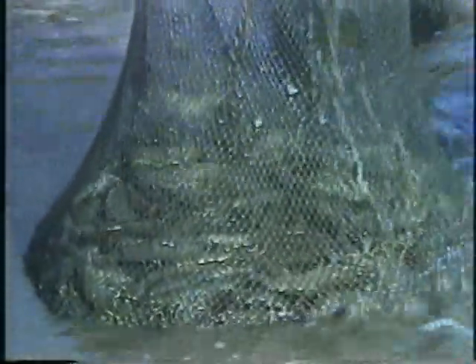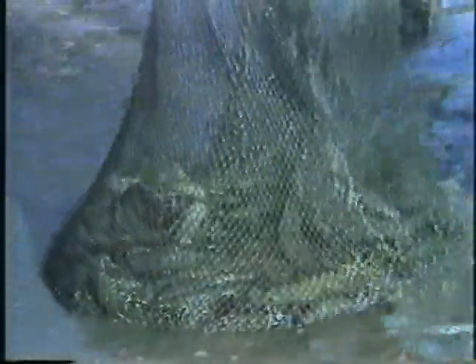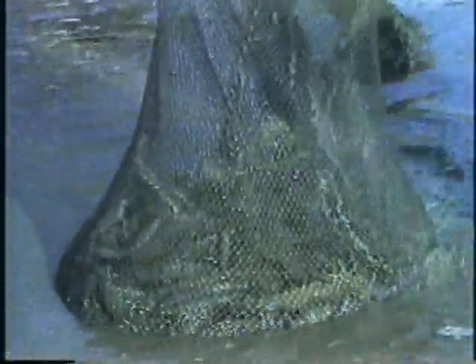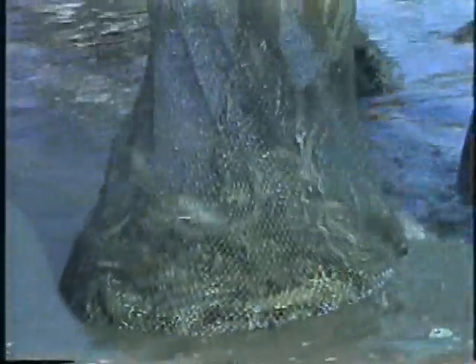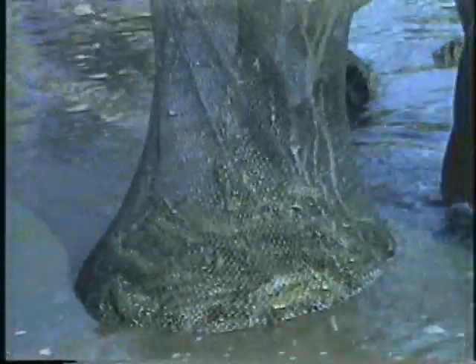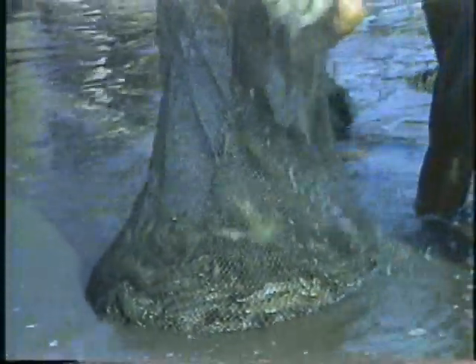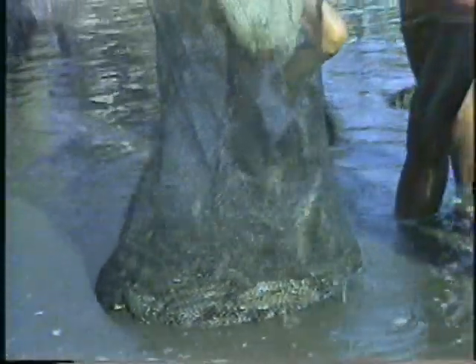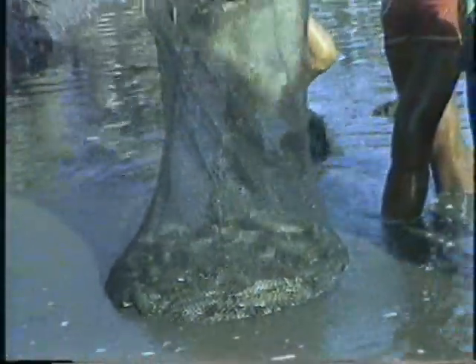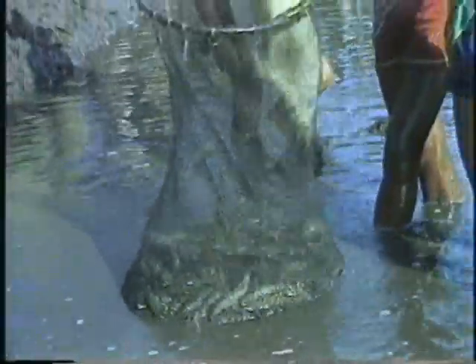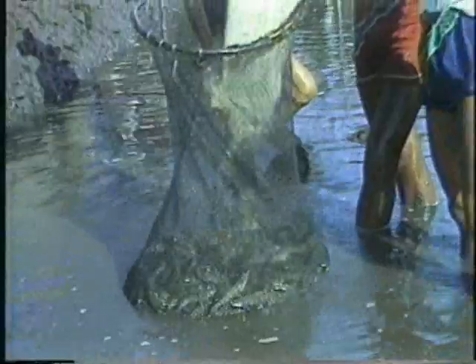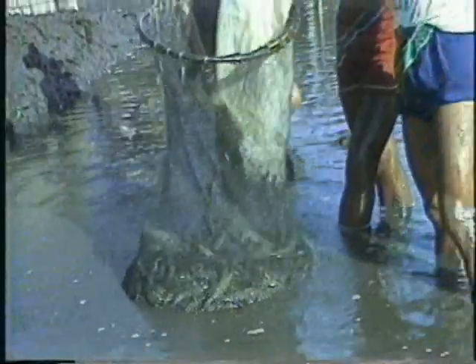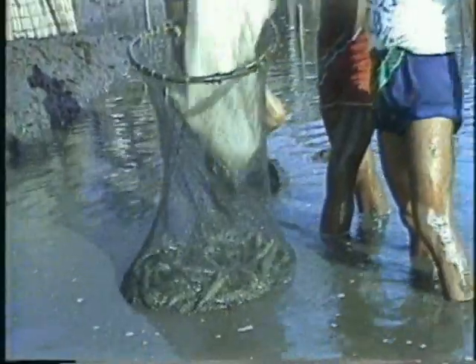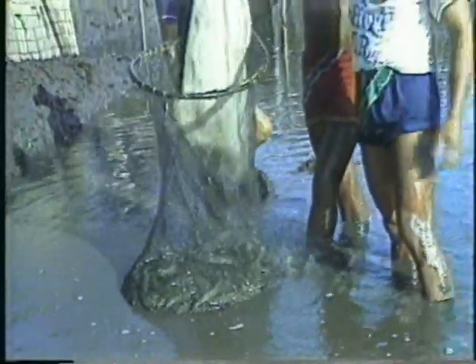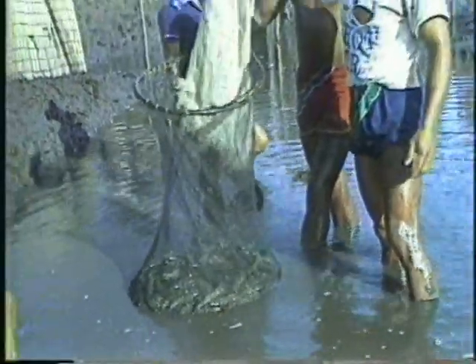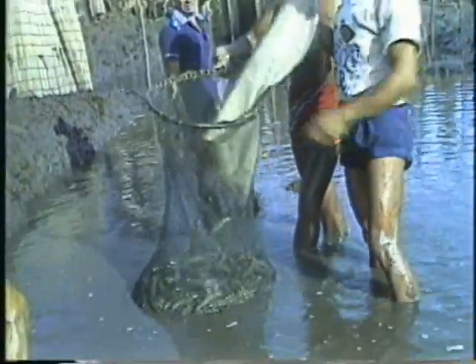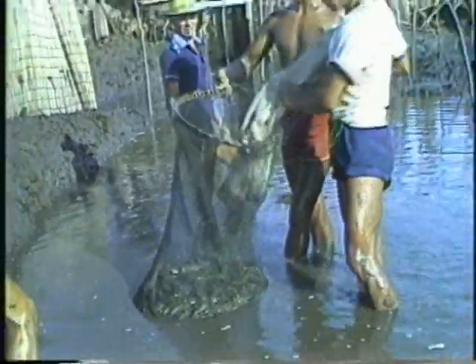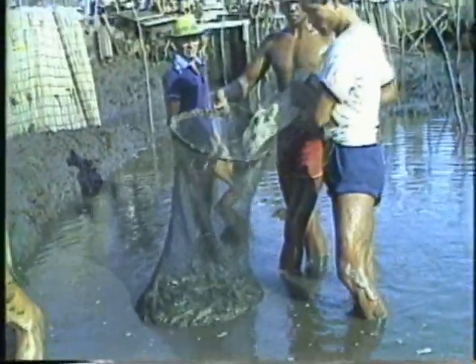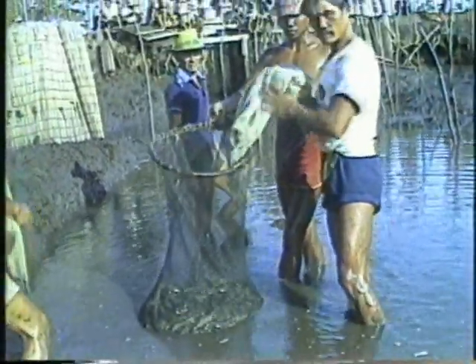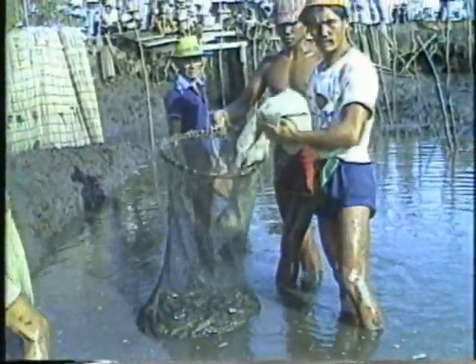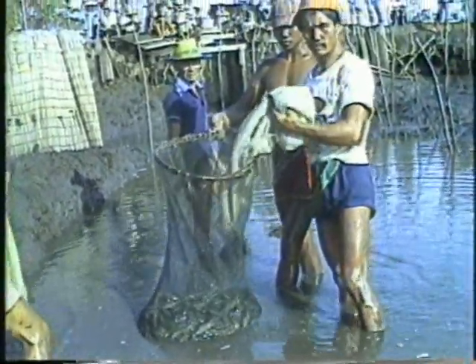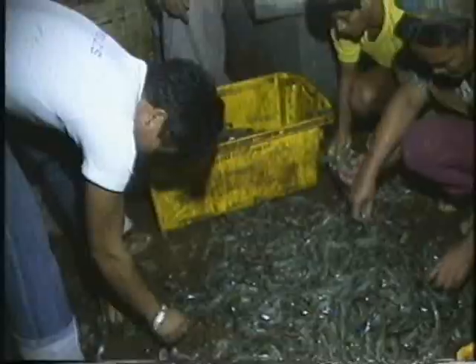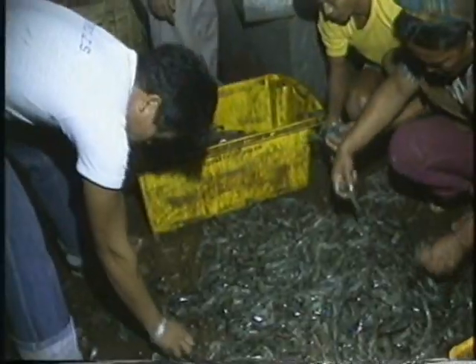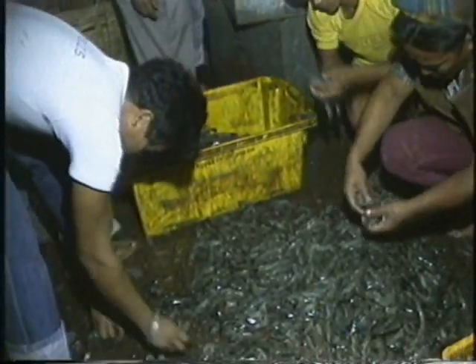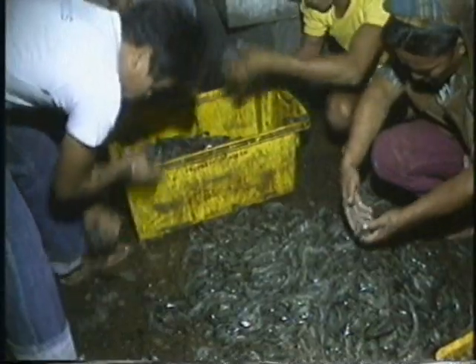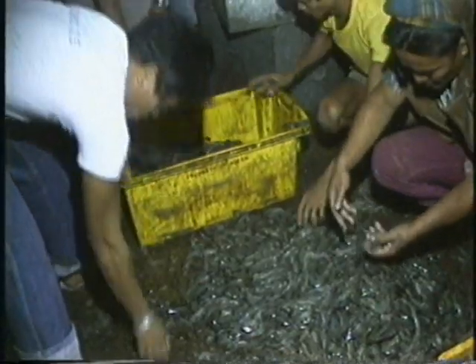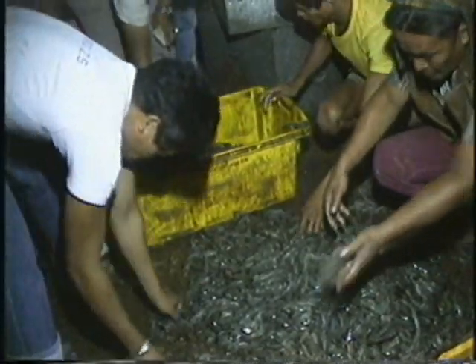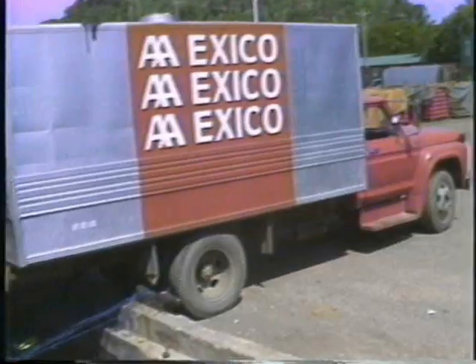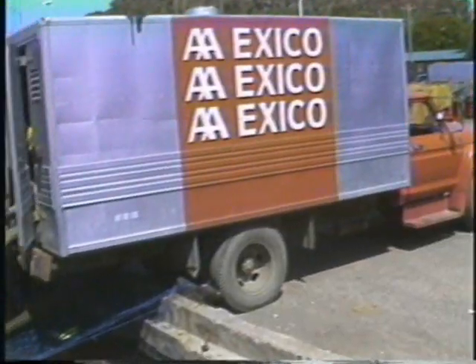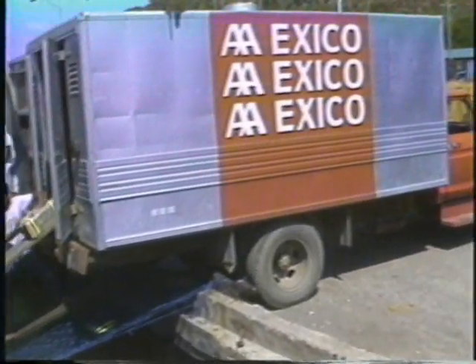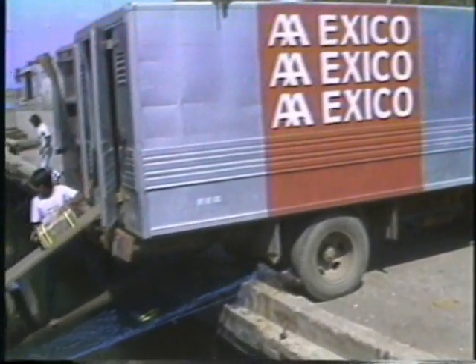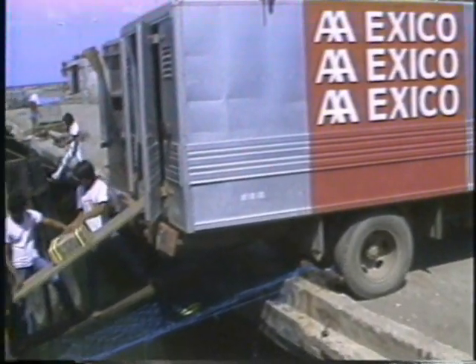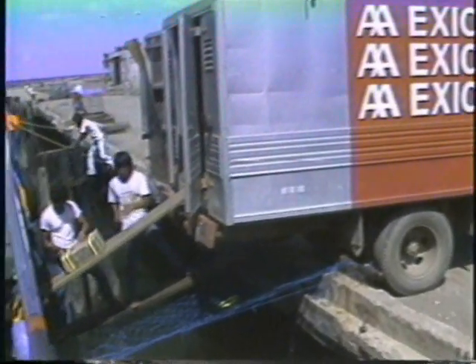A survival rate of 70 to 85% can be expected from hatchery-bred fry stocked directly in well-prepared grow-out ponds following proper acclimation procedures before stocking. In 105 to 120 days, these same fry will reach marketable size and will be ready for the domestic and export markets.